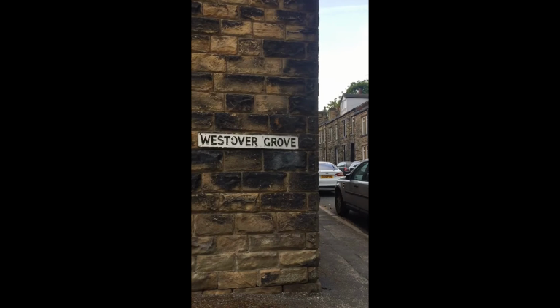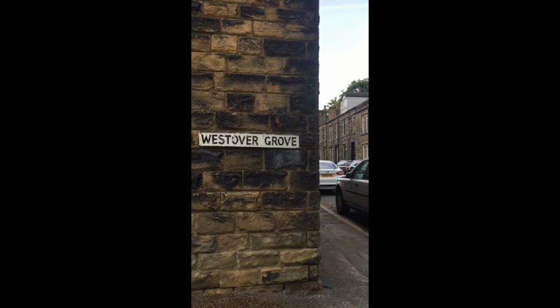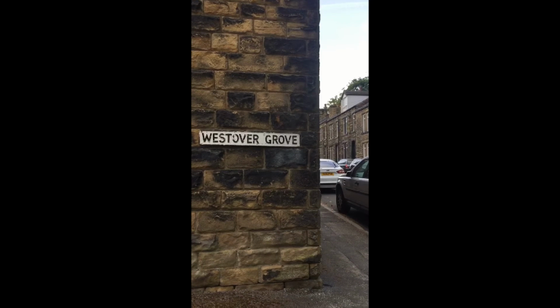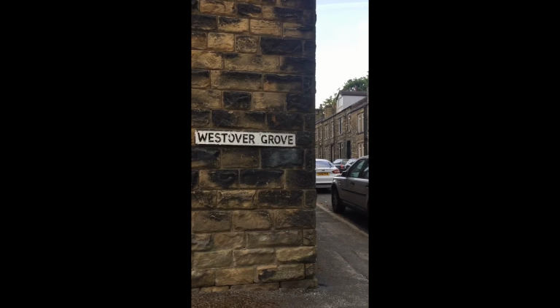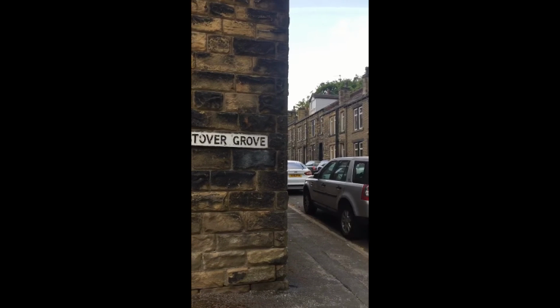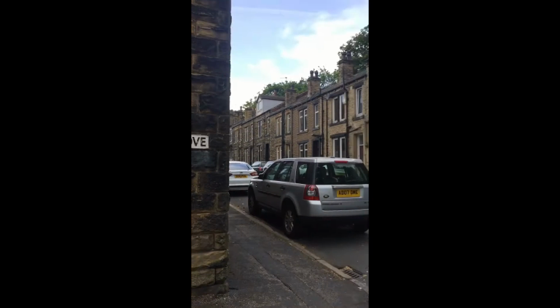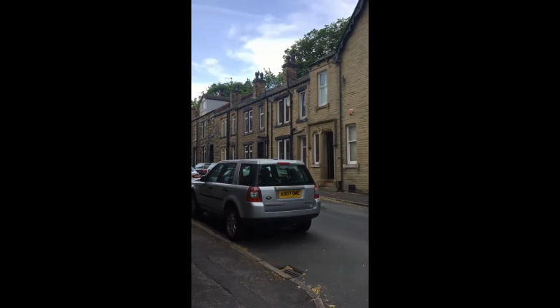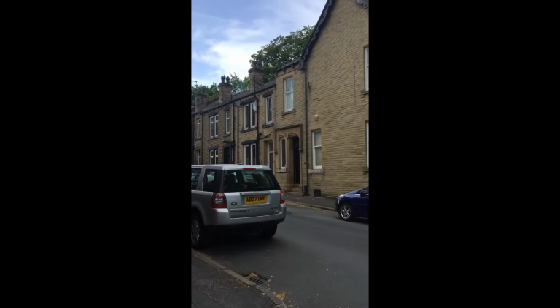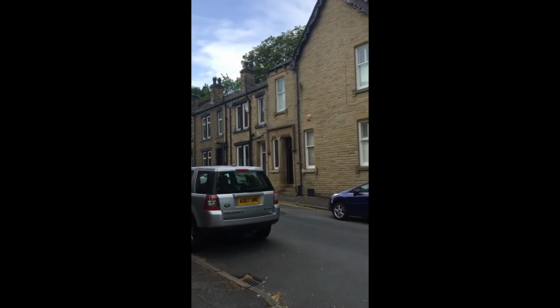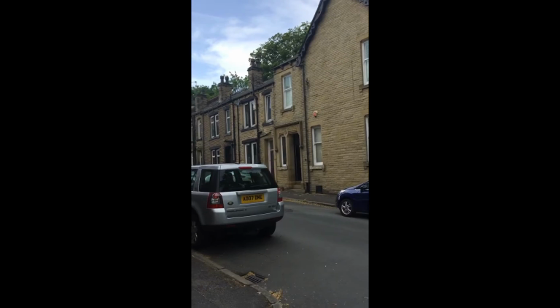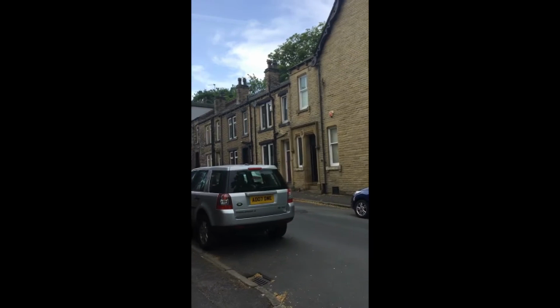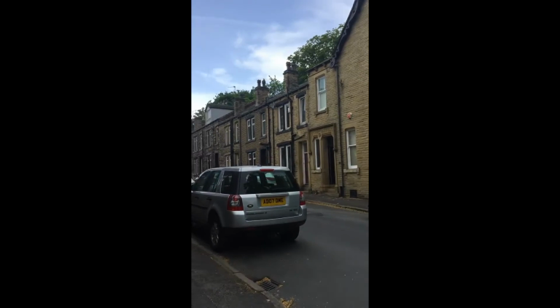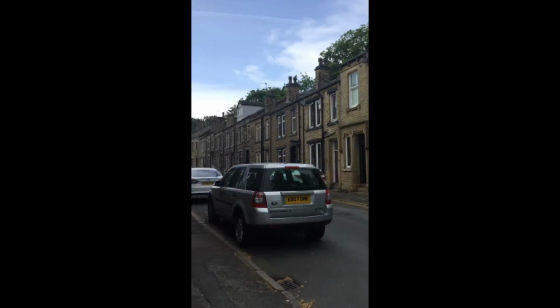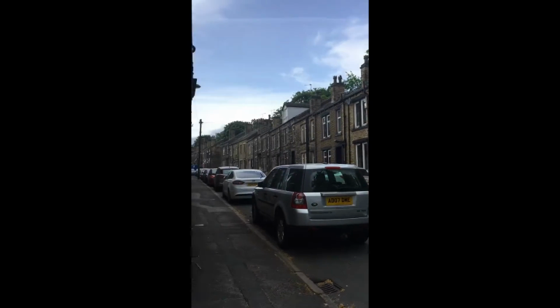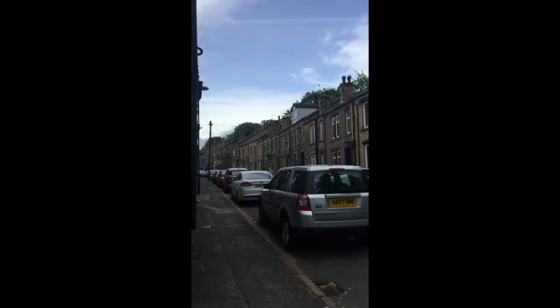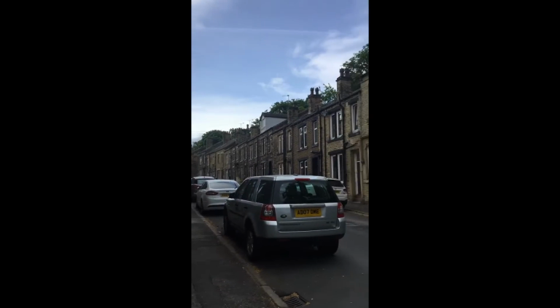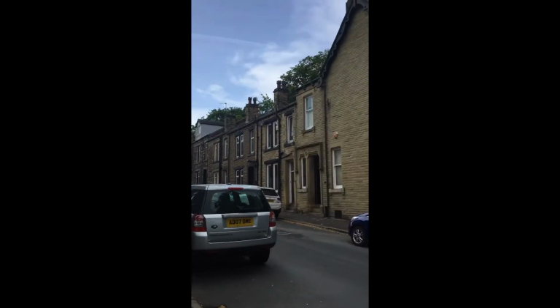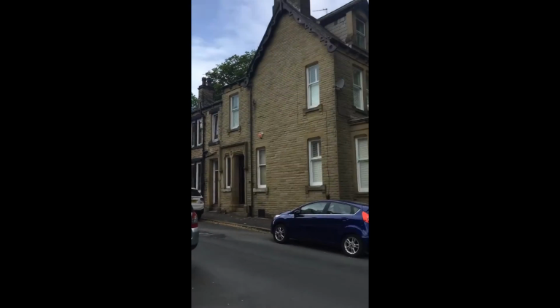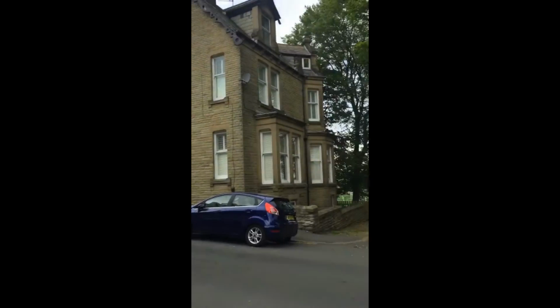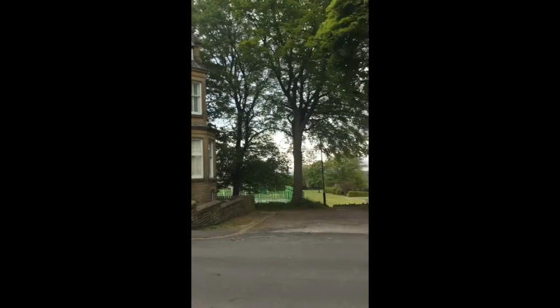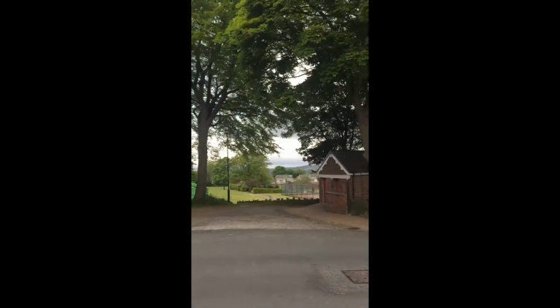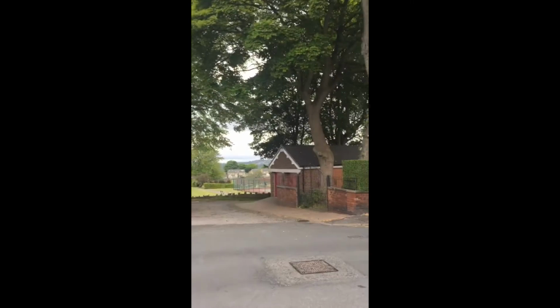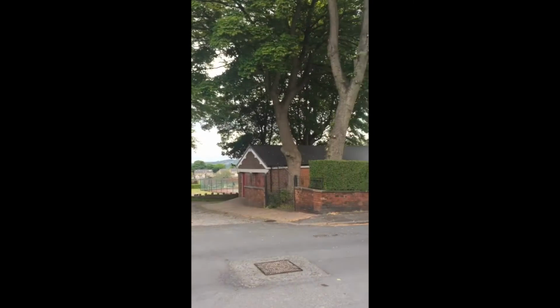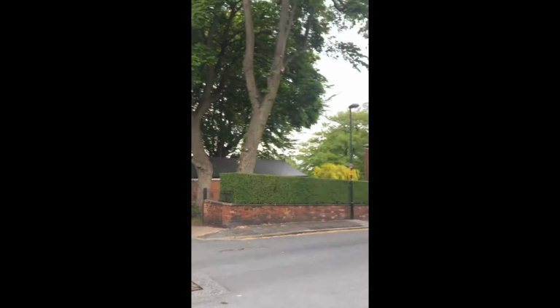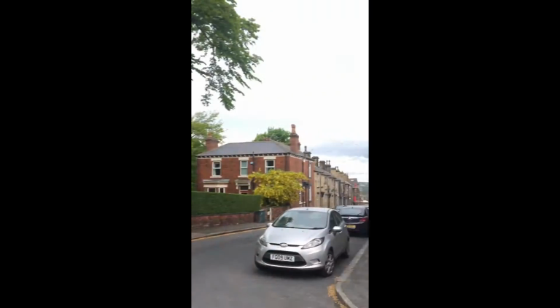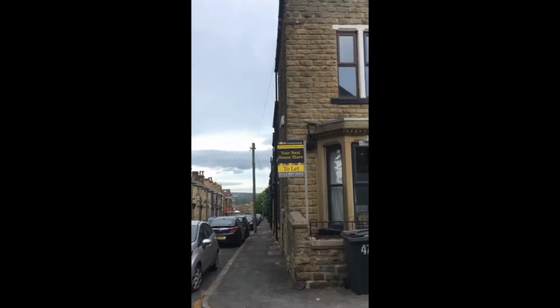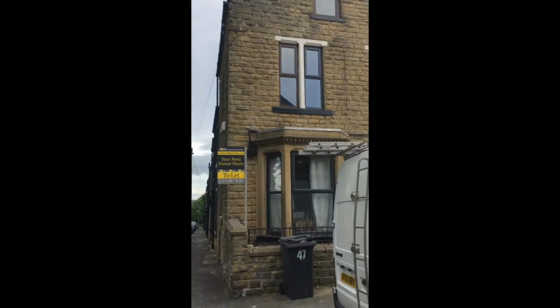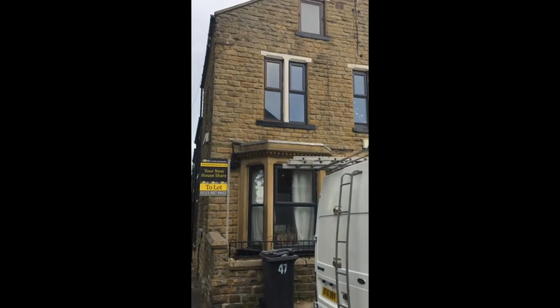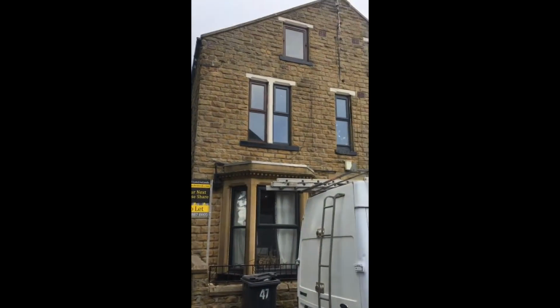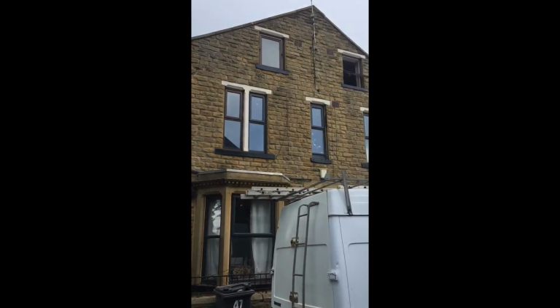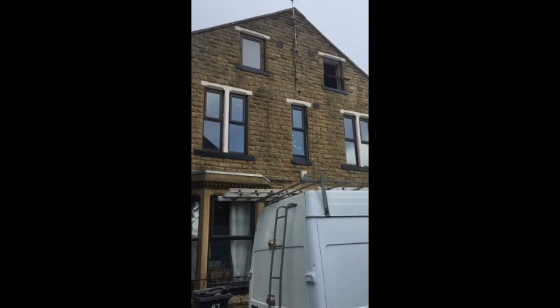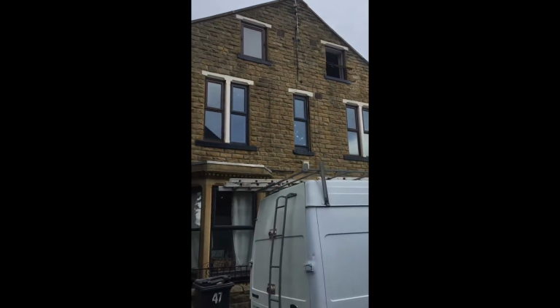So I'm at Westover Grove in Bramley. These are really, really nice solid Yorkshire stone houses and they generally have three stories to them: basement level, ground floor, first floor, and attic level.